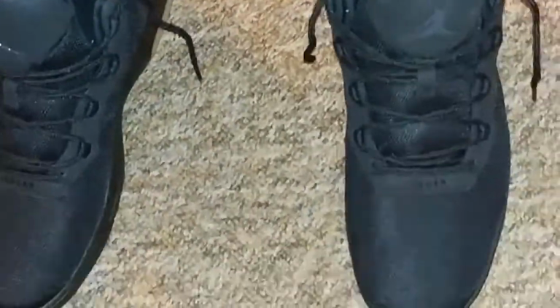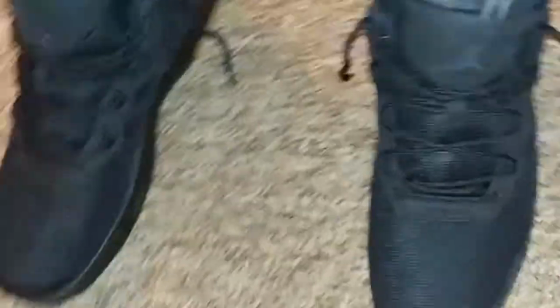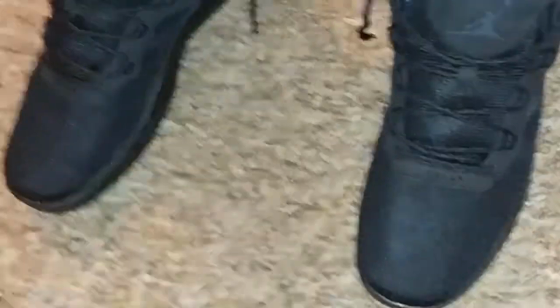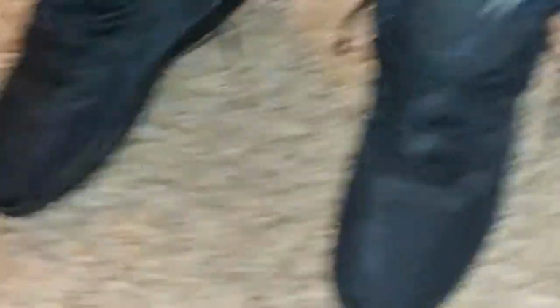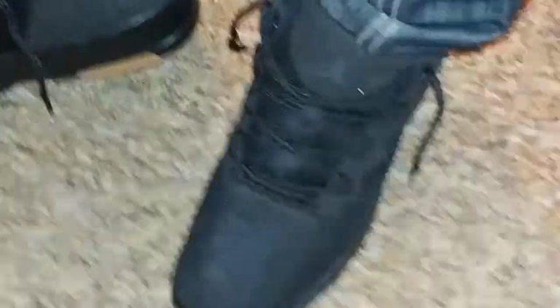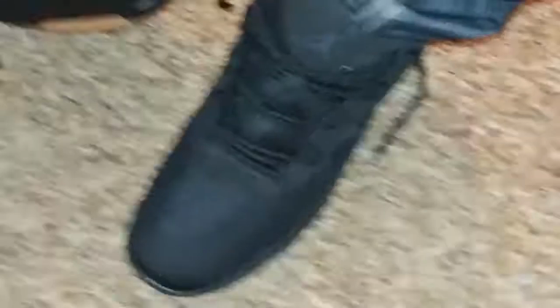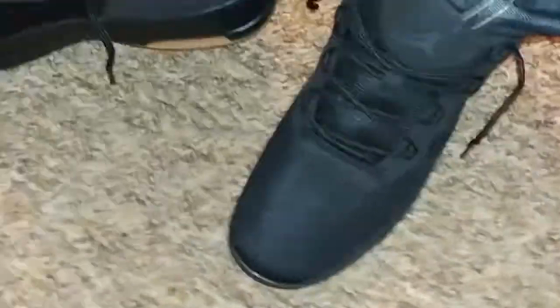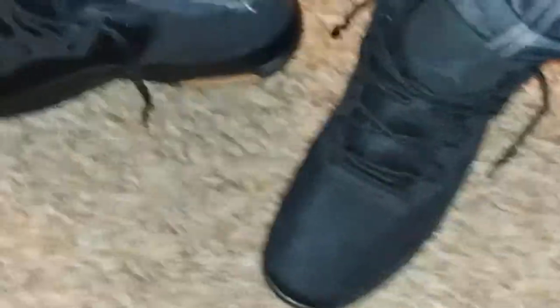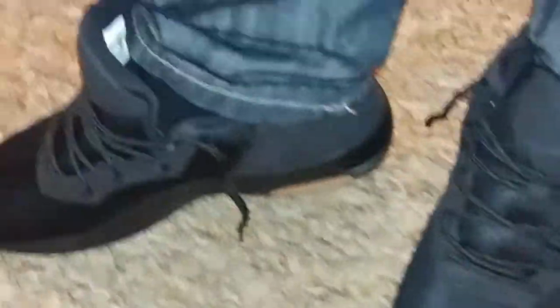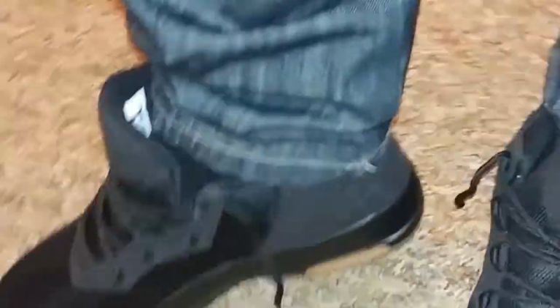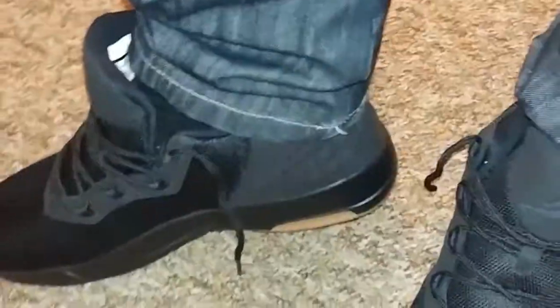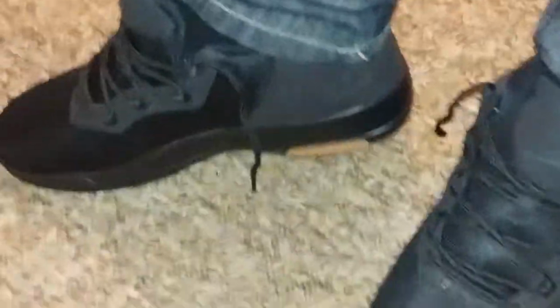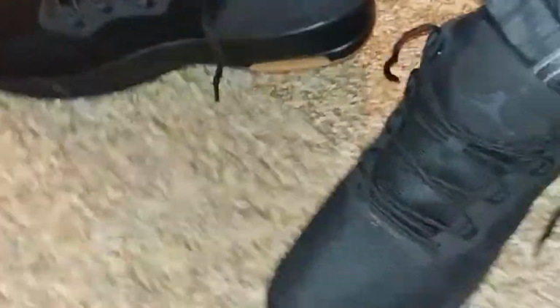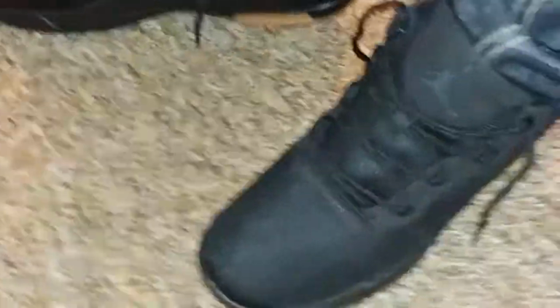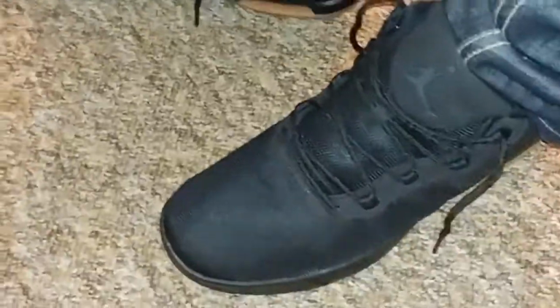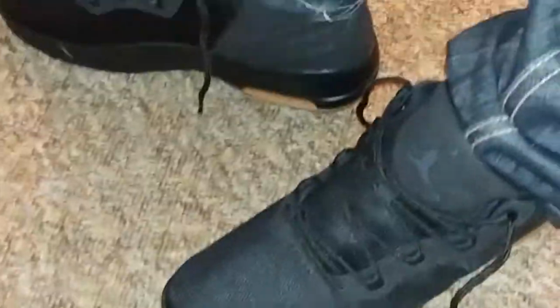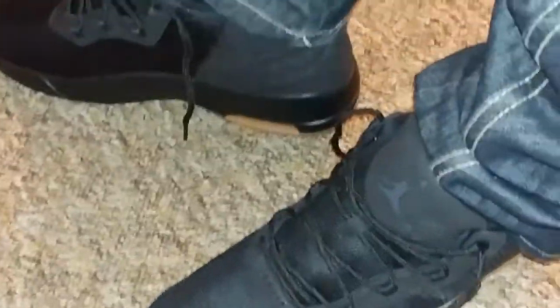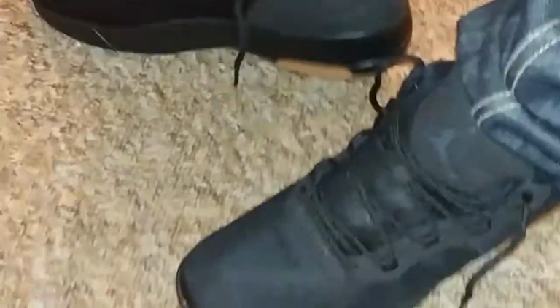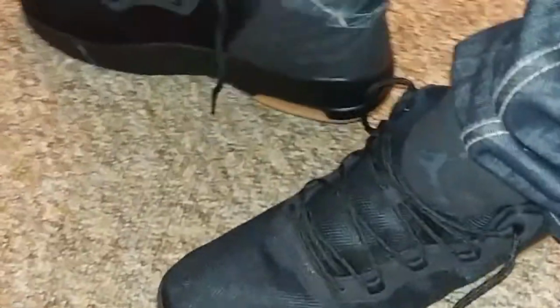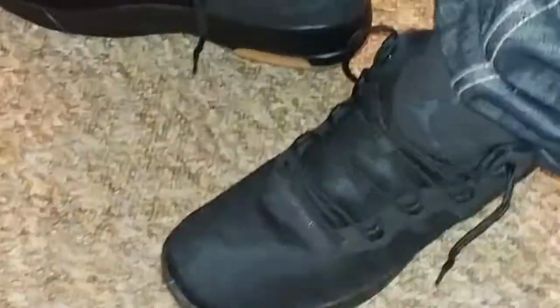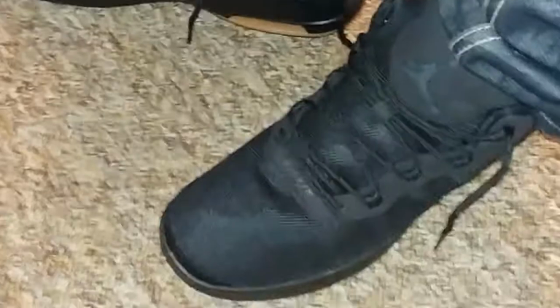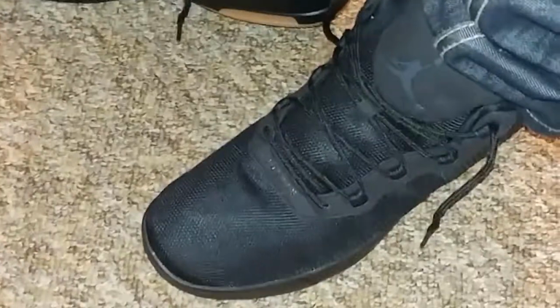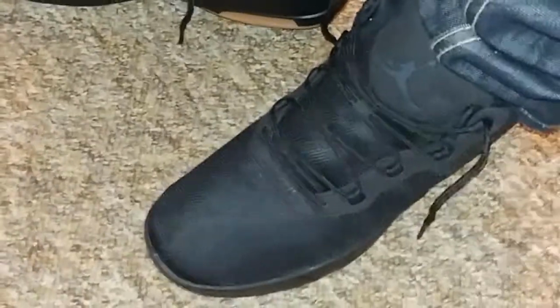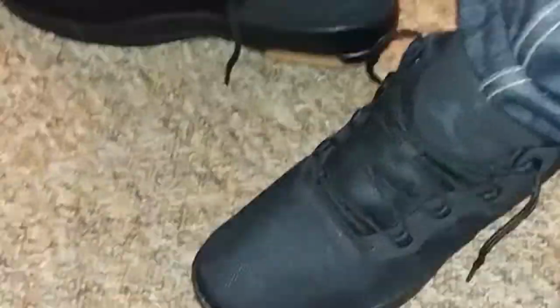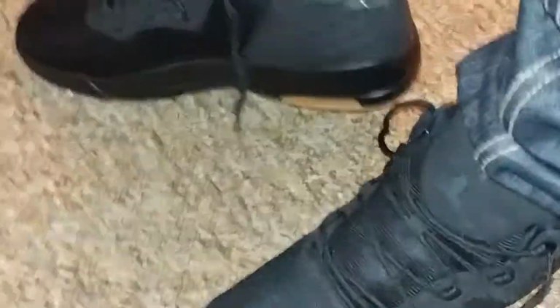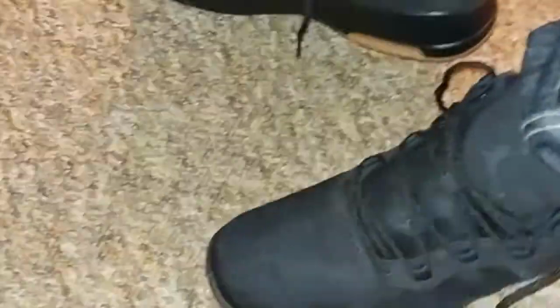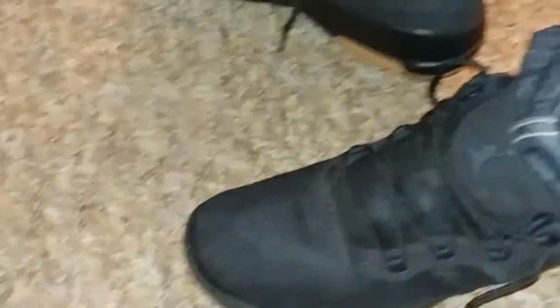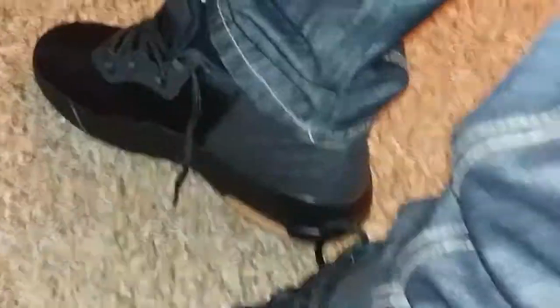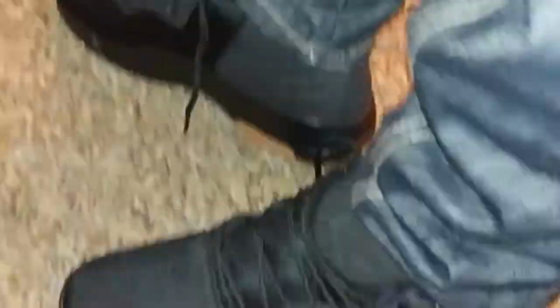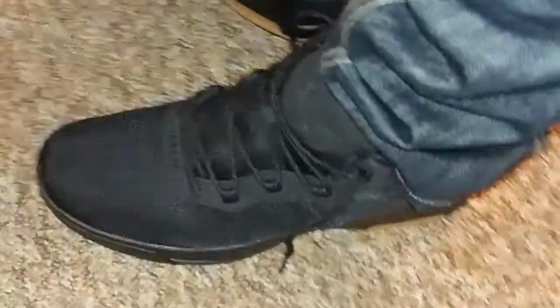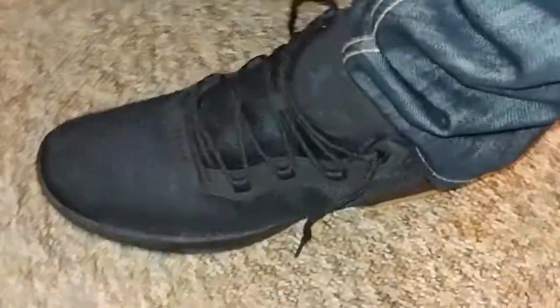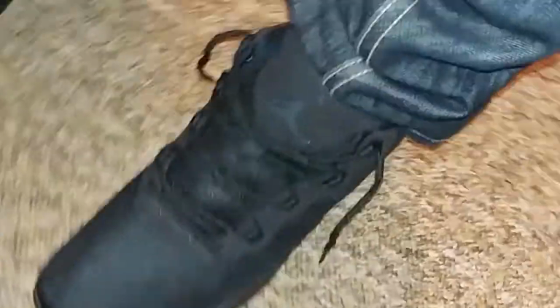Alright guys, I must add these are the most comfortable shoes I have ever worn. I'm actually being serious — the padding inside of these is incredible.